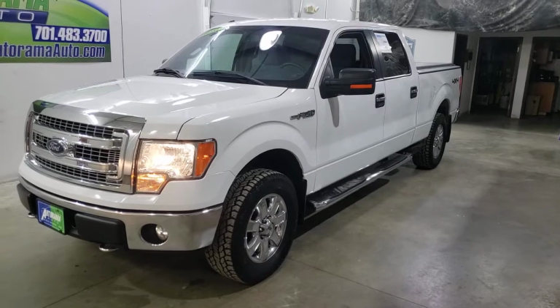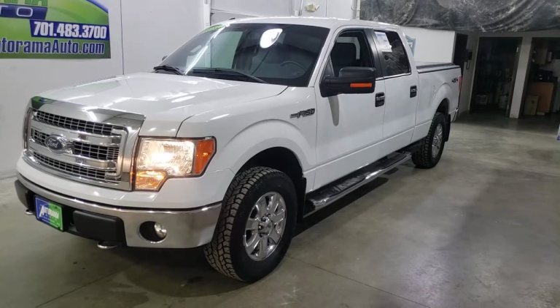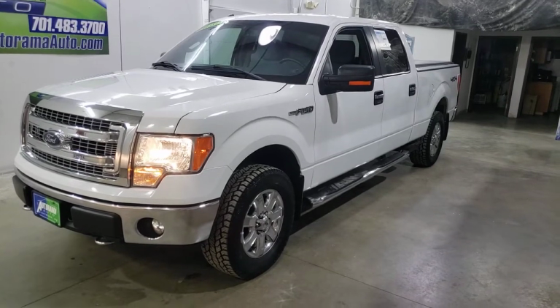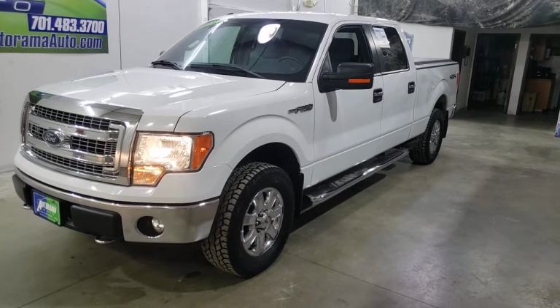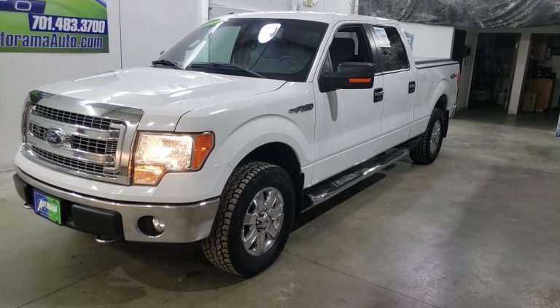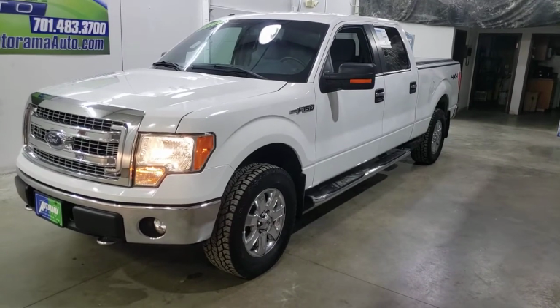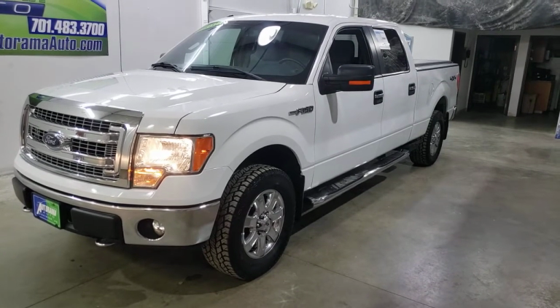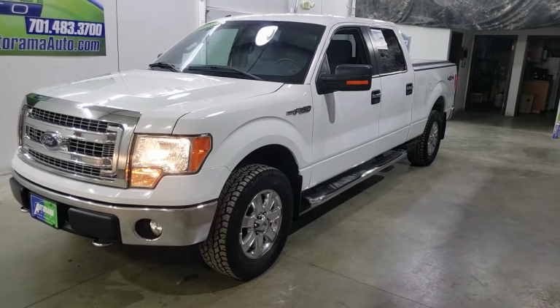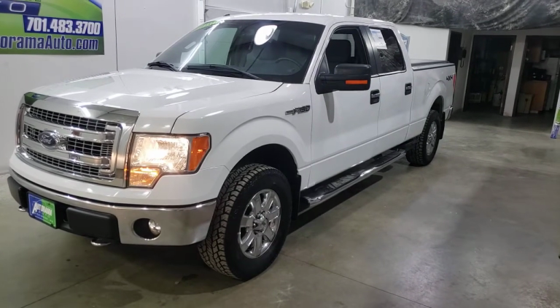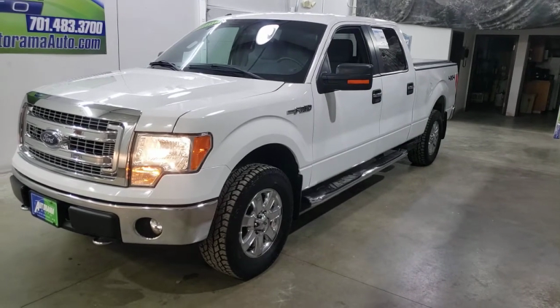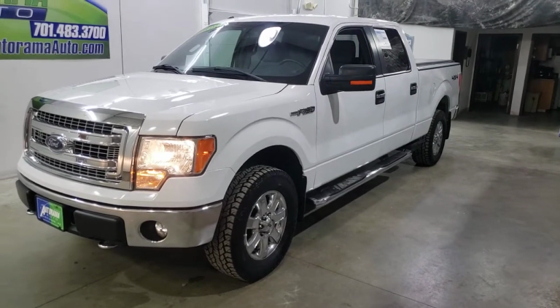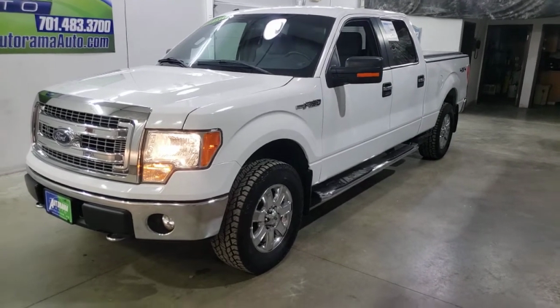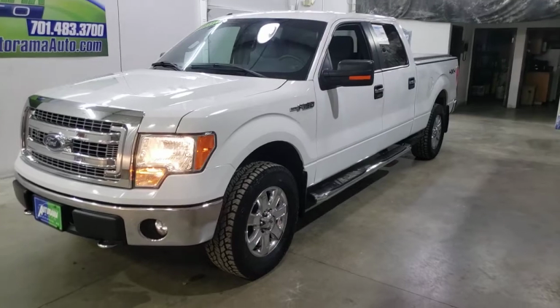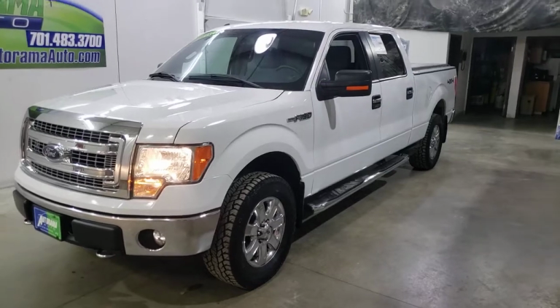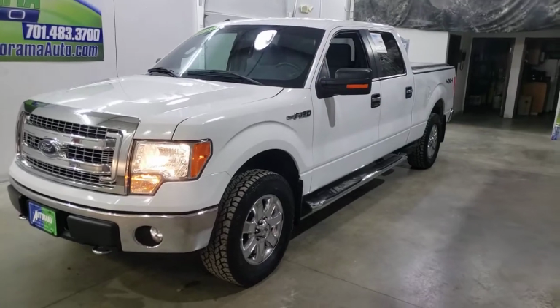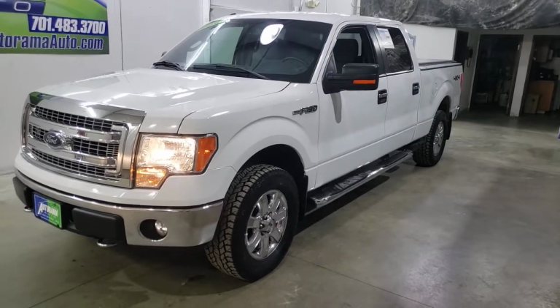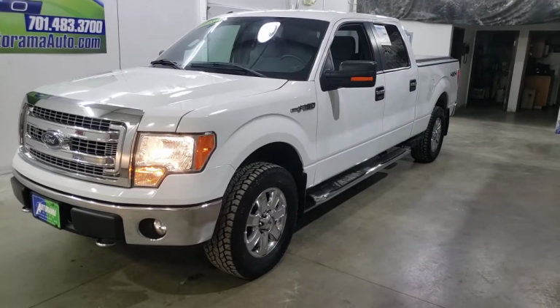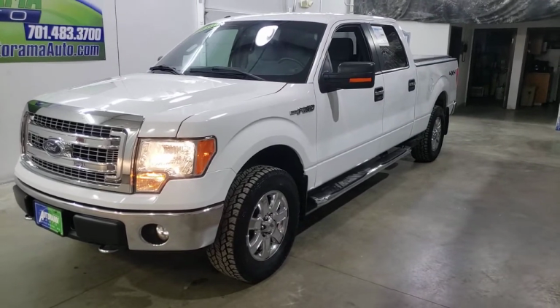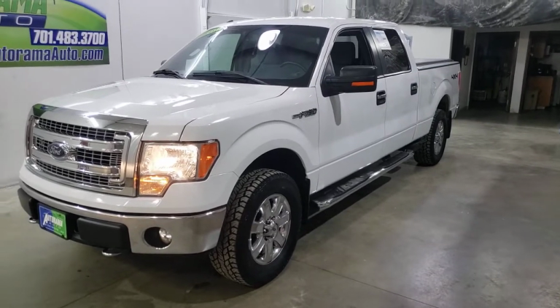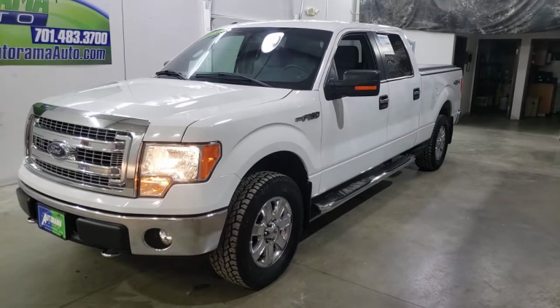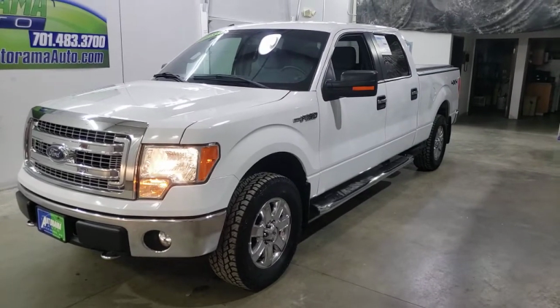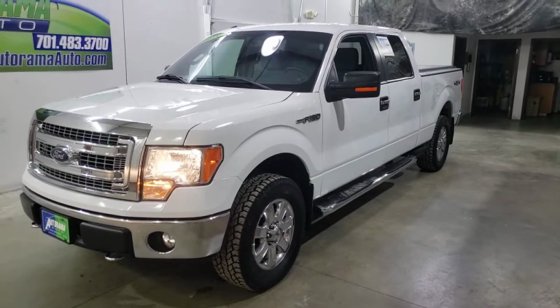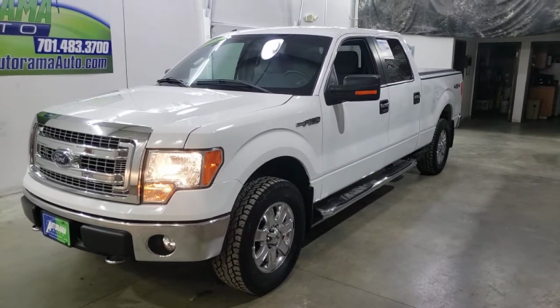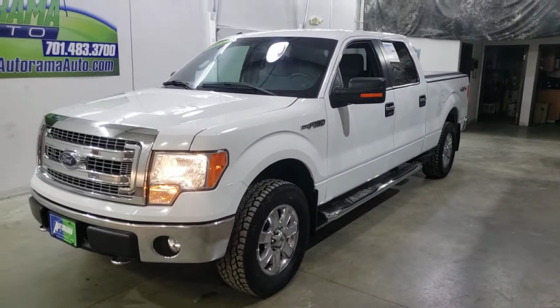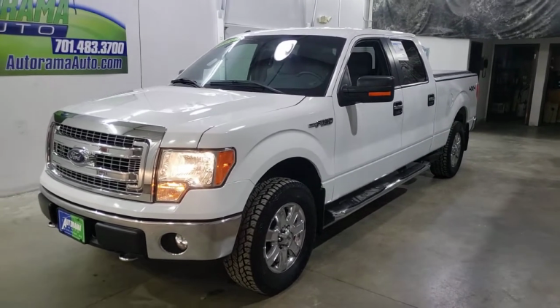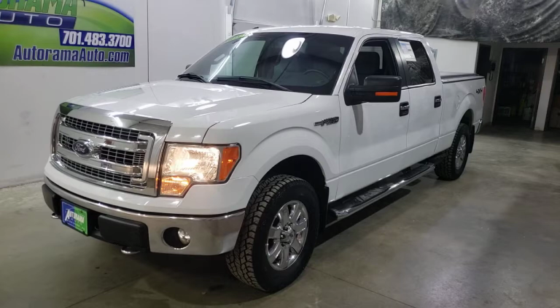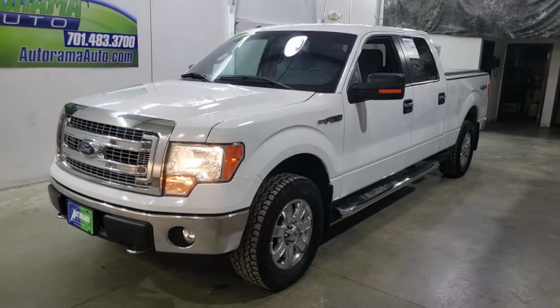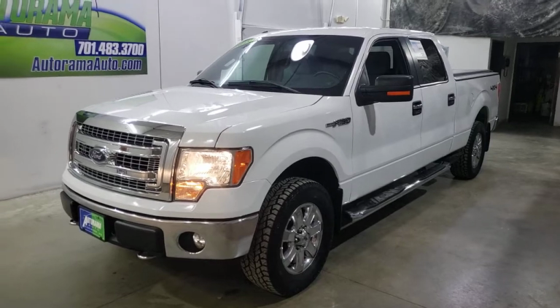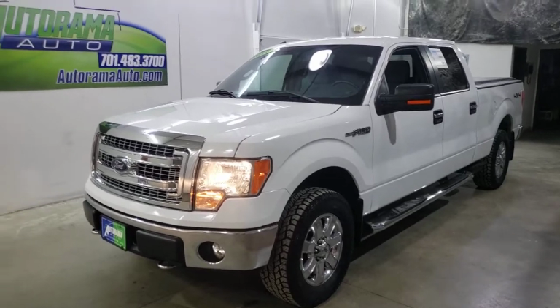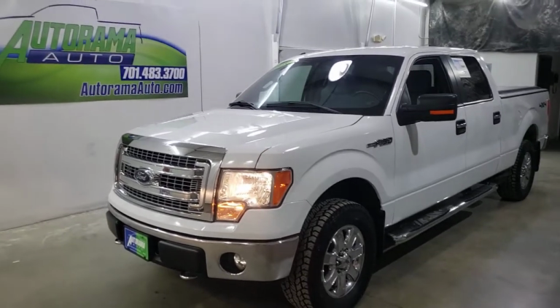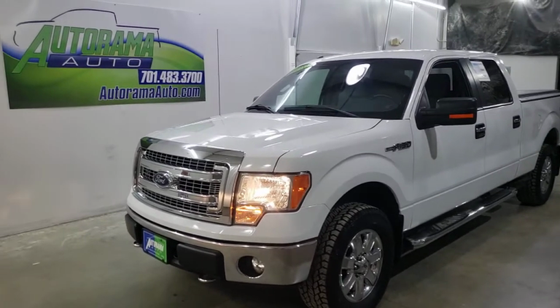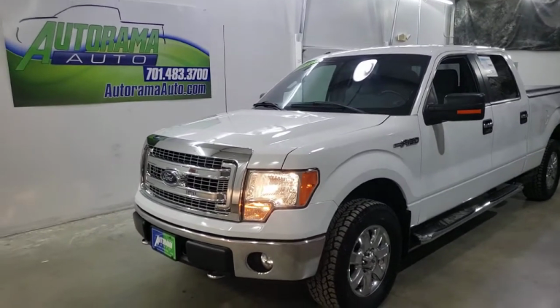Six and a half foot box and seating for six with a 302 5.0 liter. Hey everybody, Gardner Heiser, owner of Autorama Auto Sales here in Dickinson, North Dakota — autoramaauto.com.